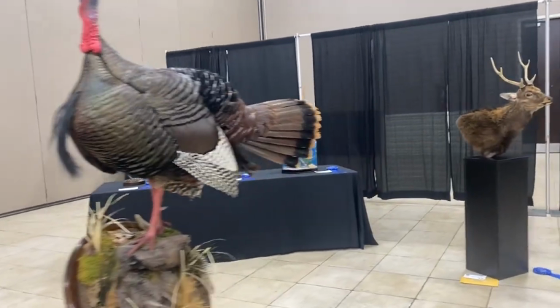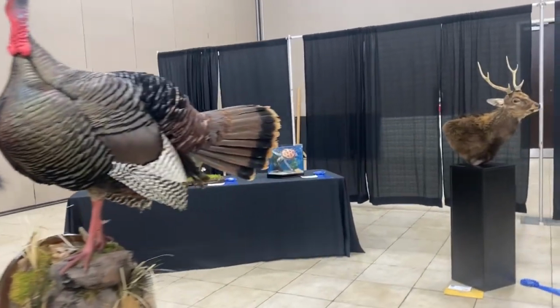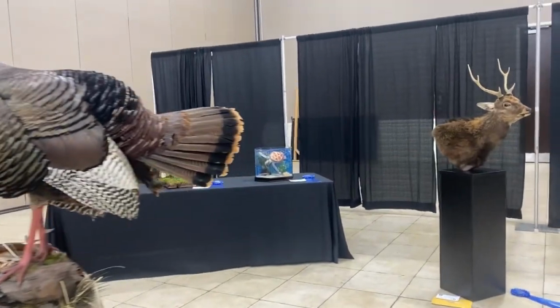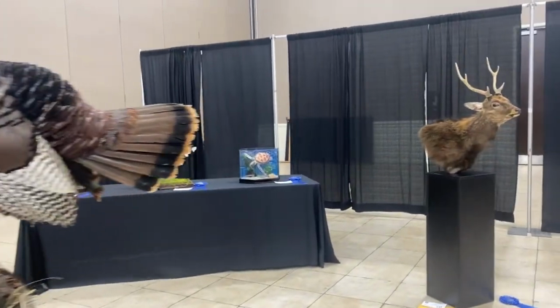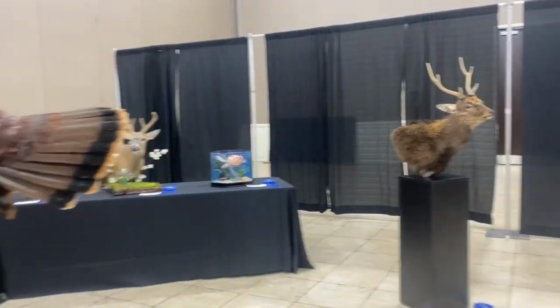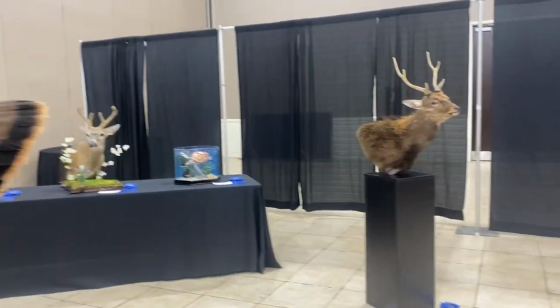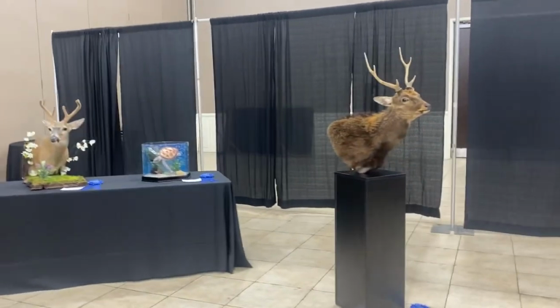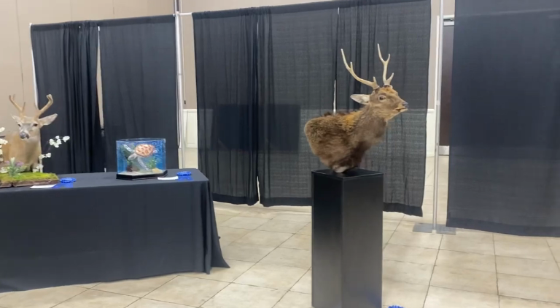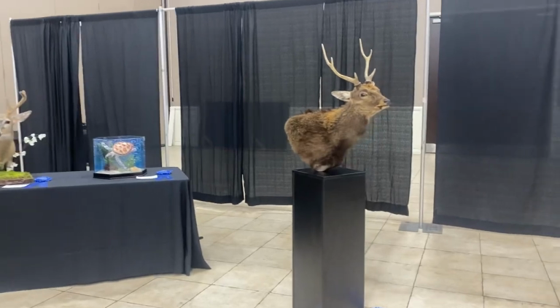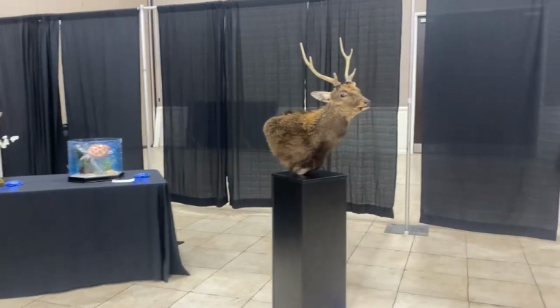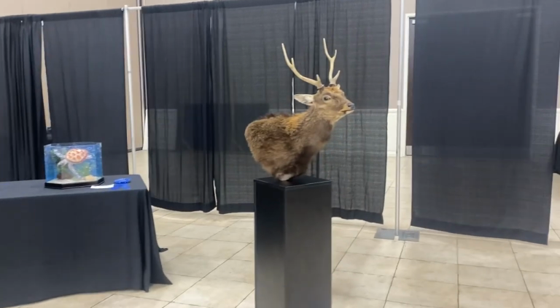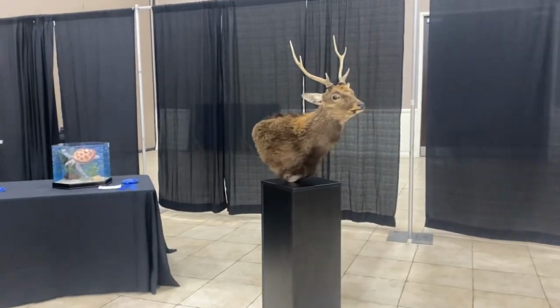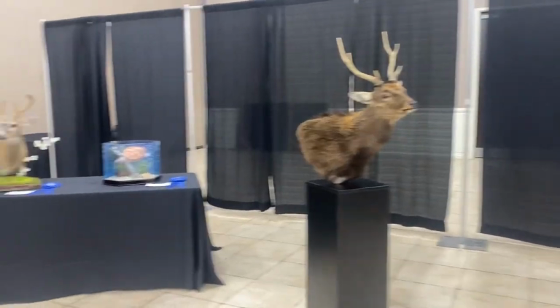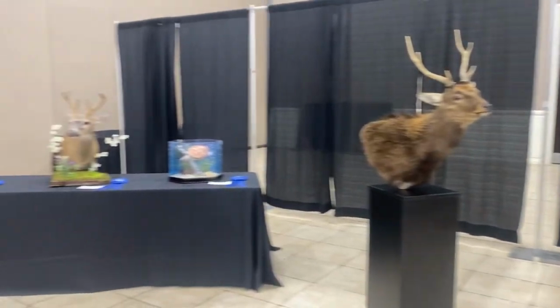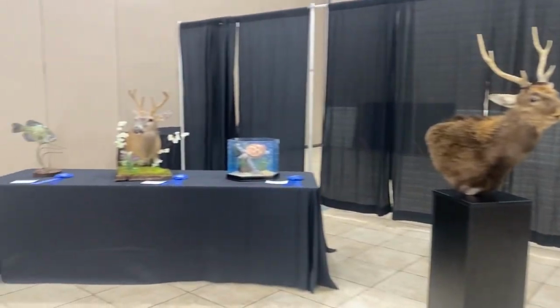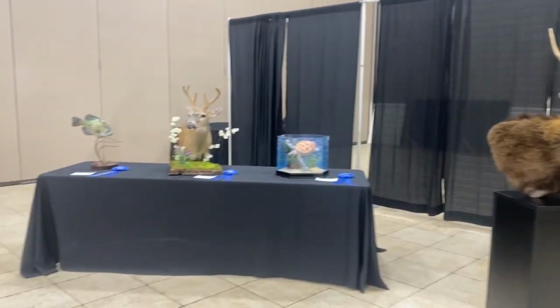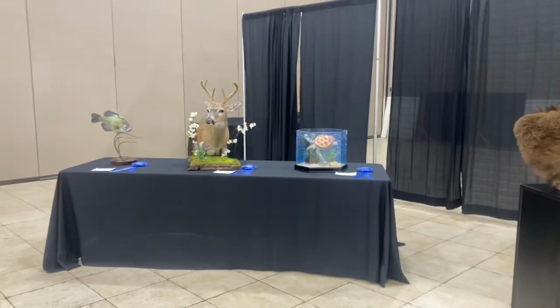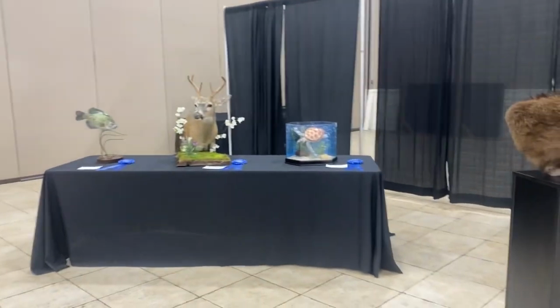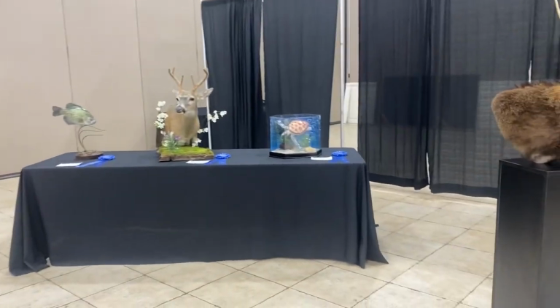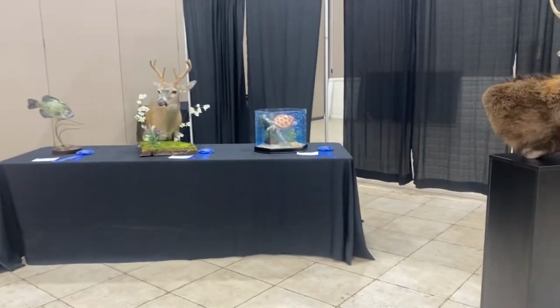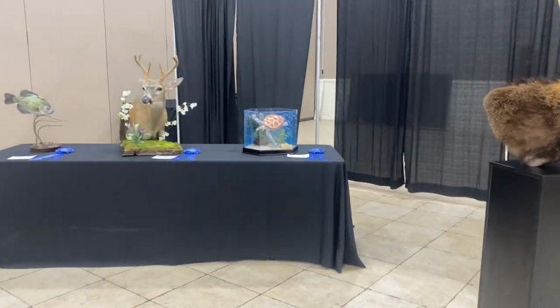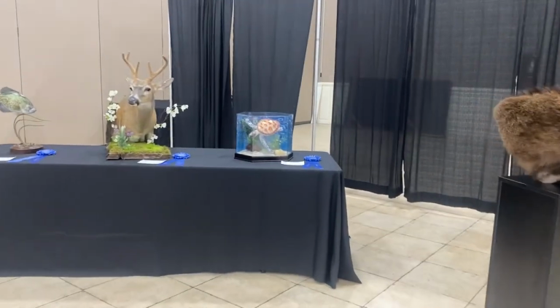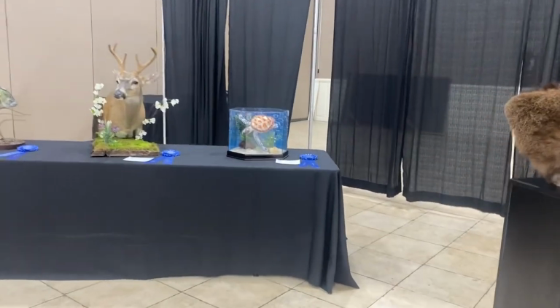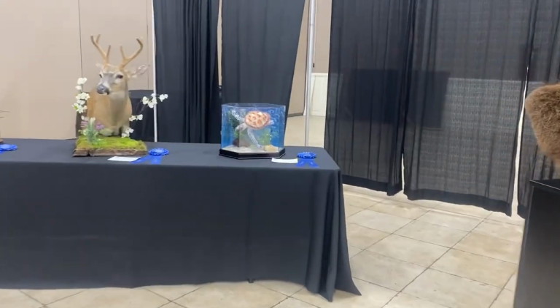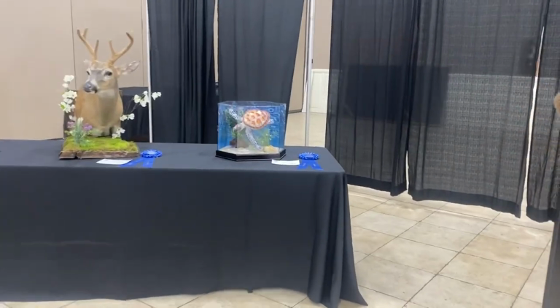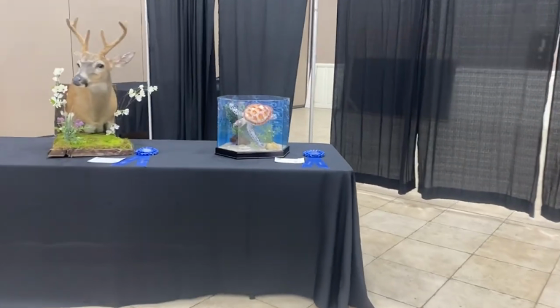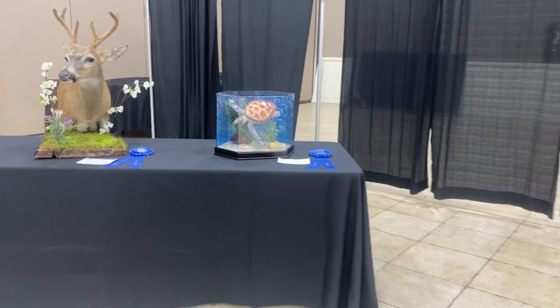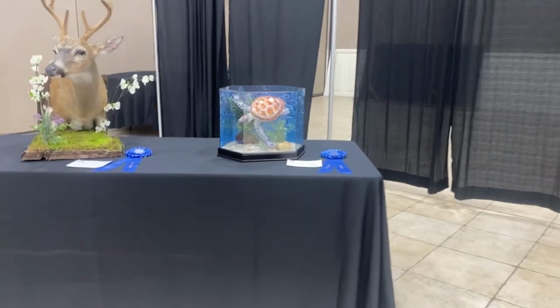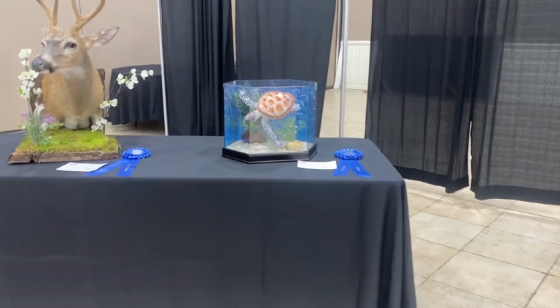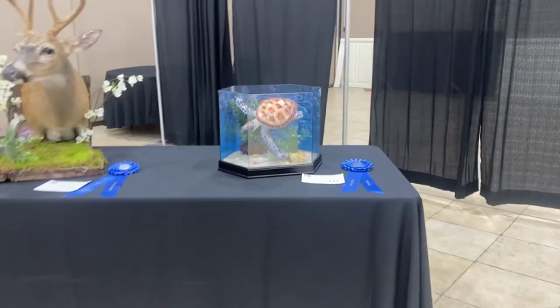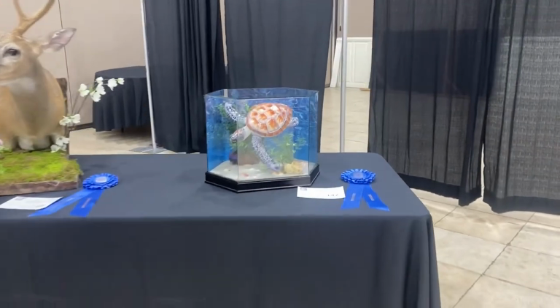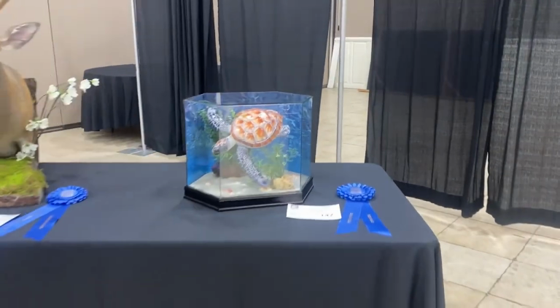A ring tail cat. And here are just a few youth mounts — any taxidermist that is under 18. The pedestal, the table, and then the wall to the left are all youth mounts, I believe.